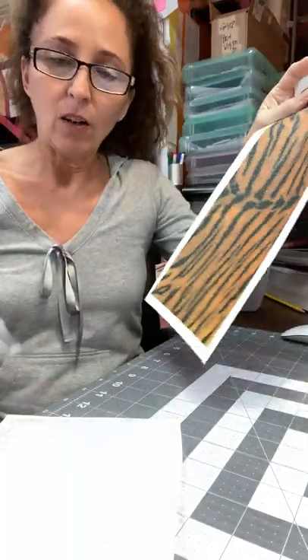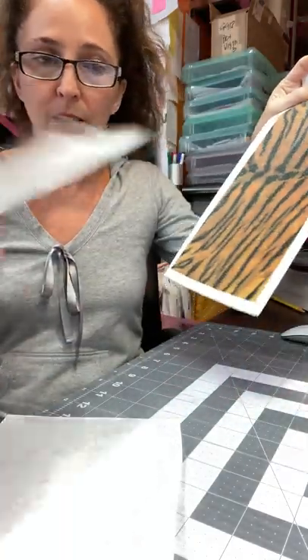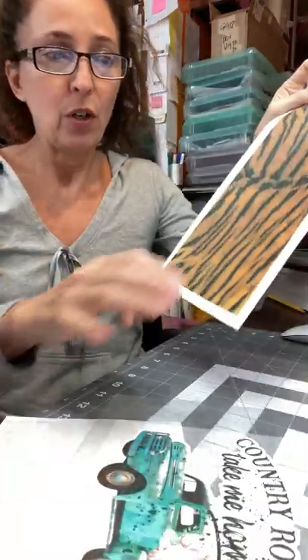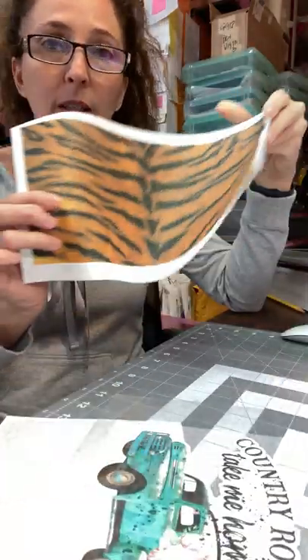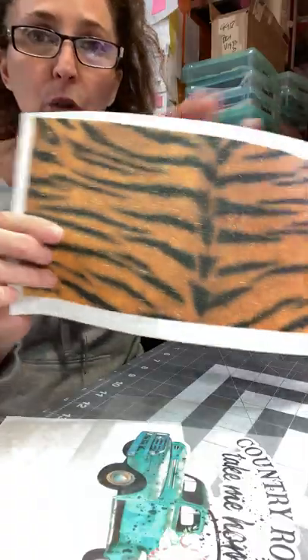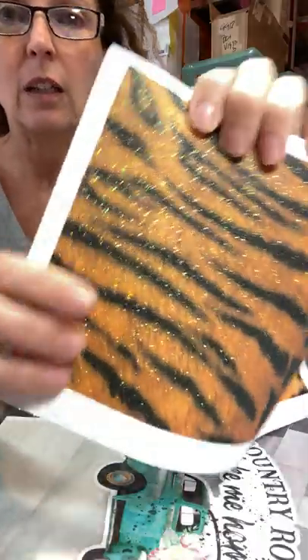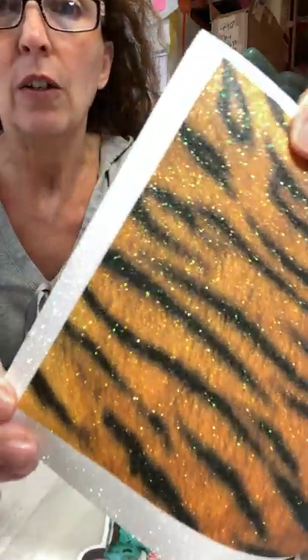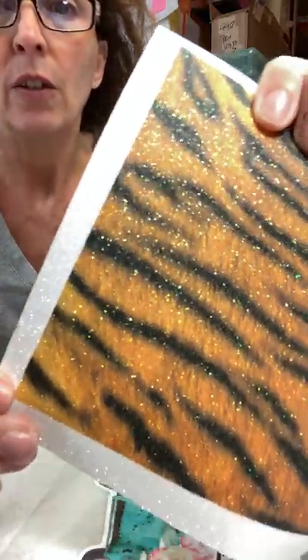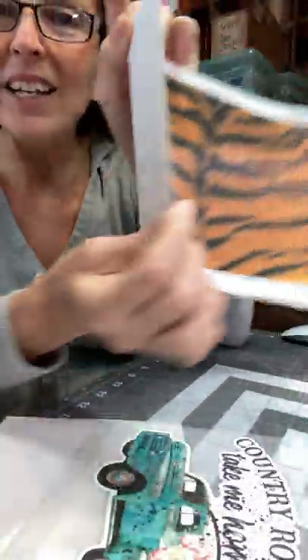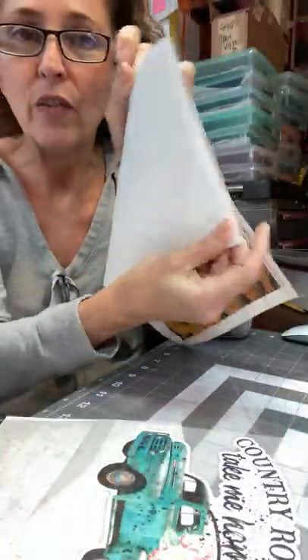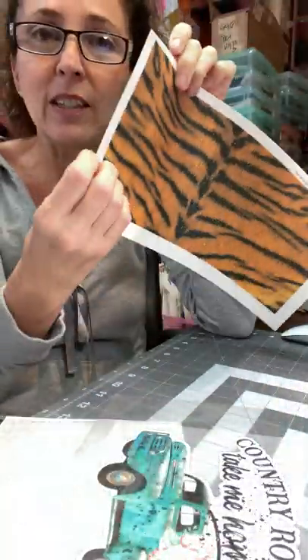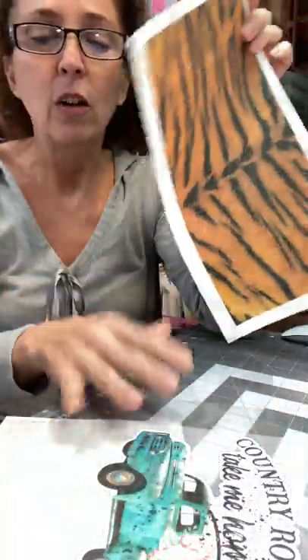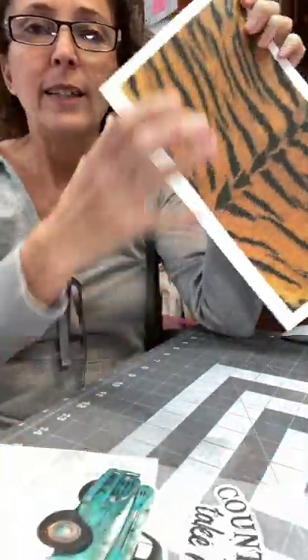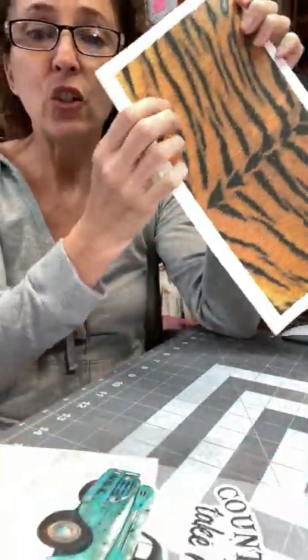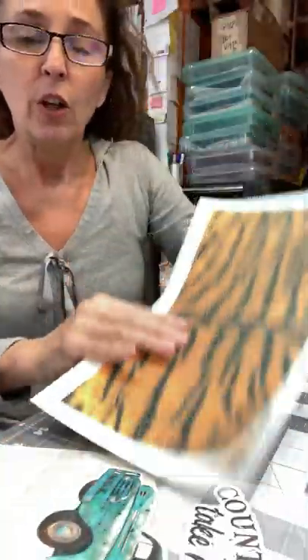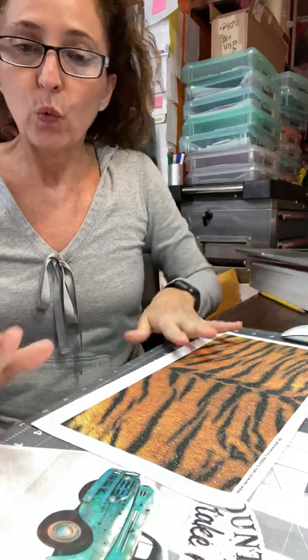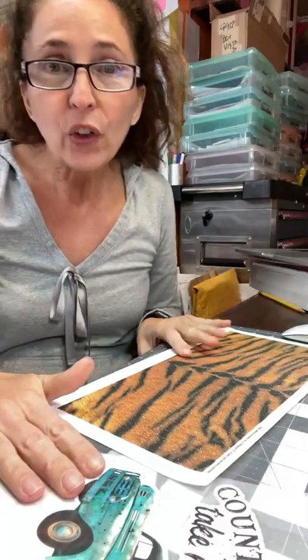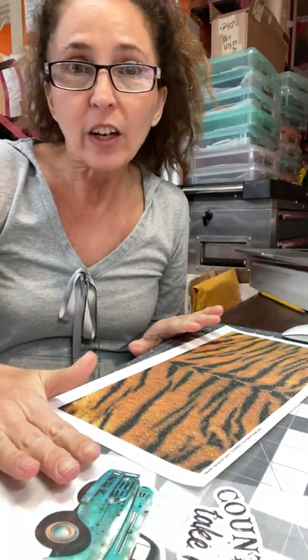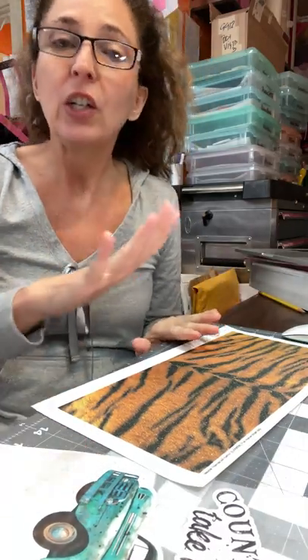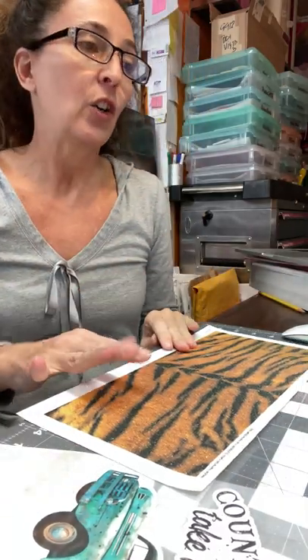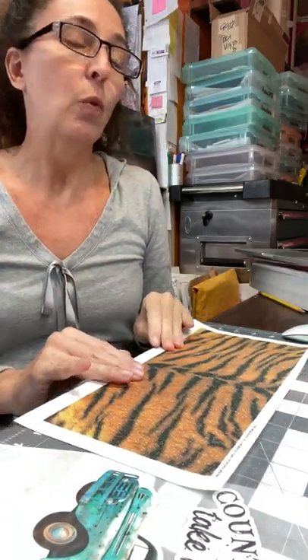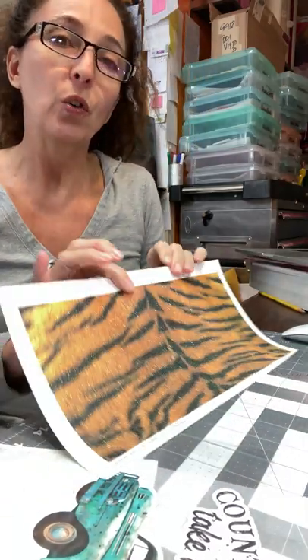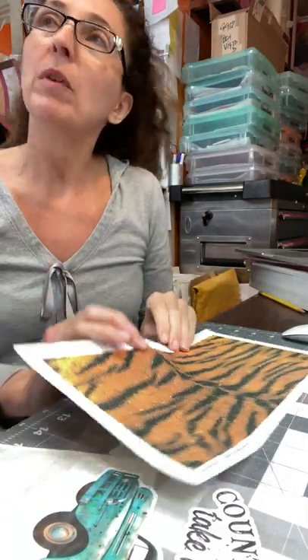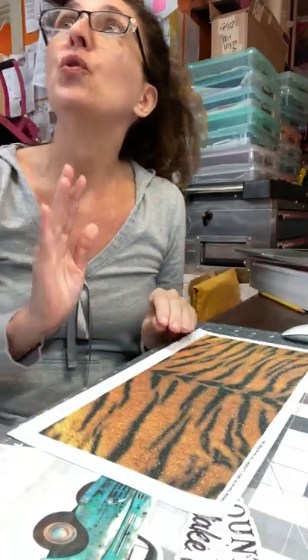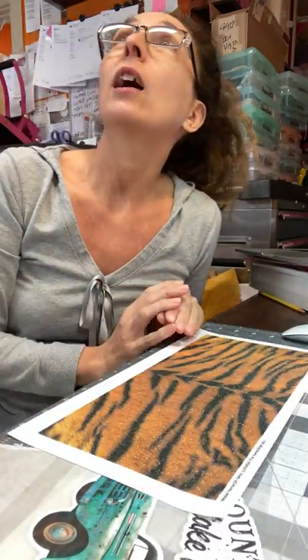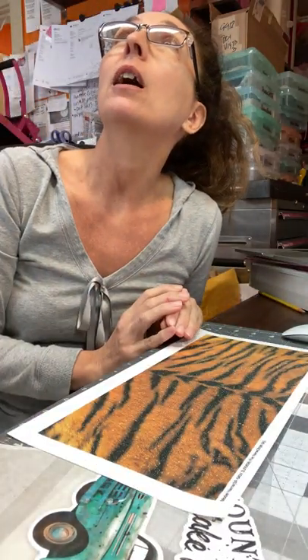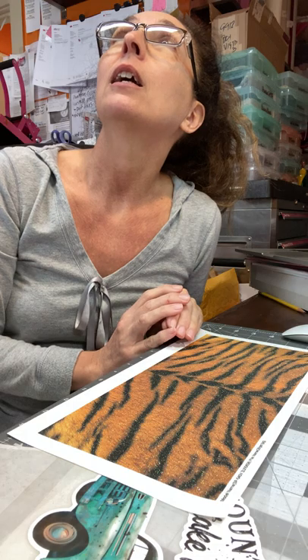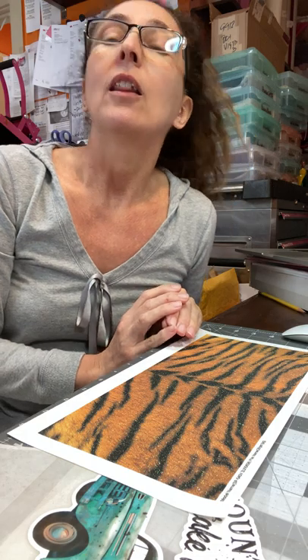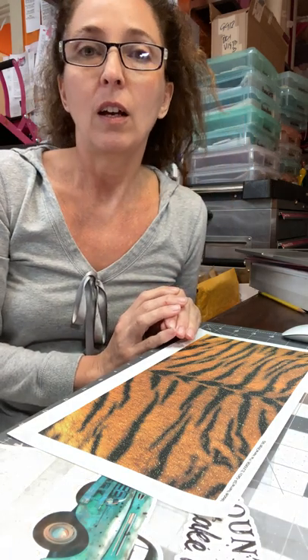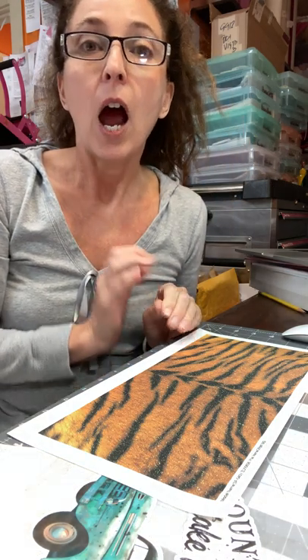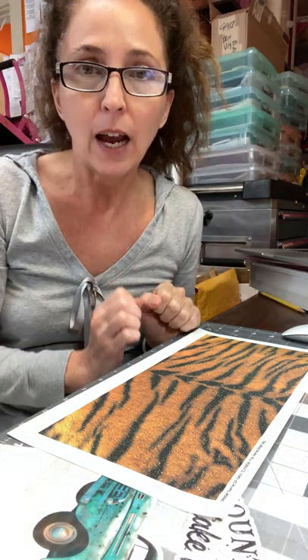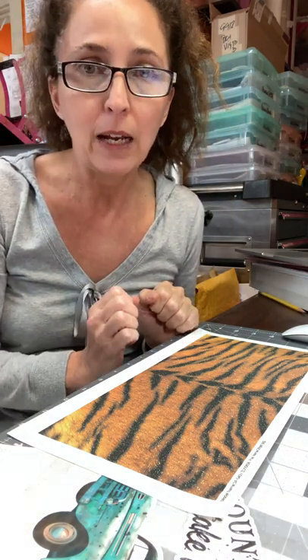On a separate note, this is actually glitter heat transfer vinyl — it's thicker and textured. So the regular clear carrier is not going to work. When you order this from me, you do have to buy the Hi-Tac mask.